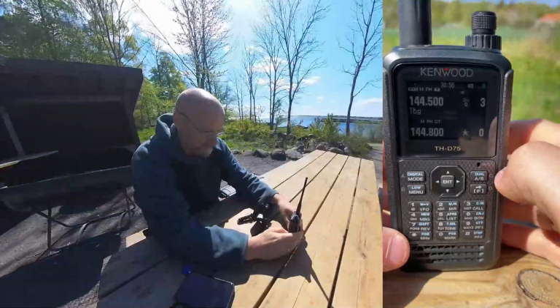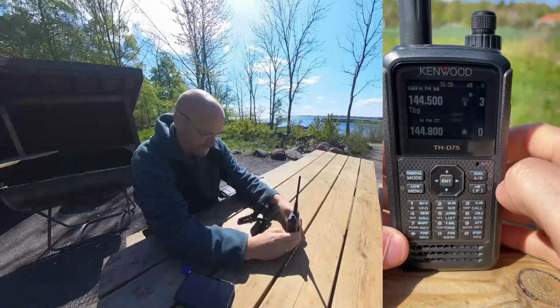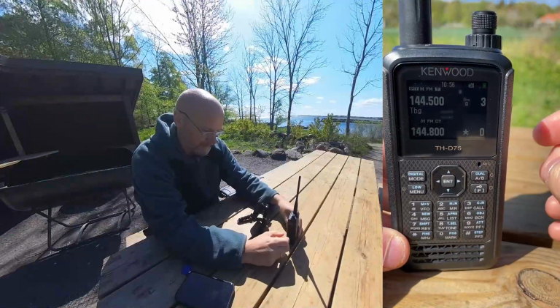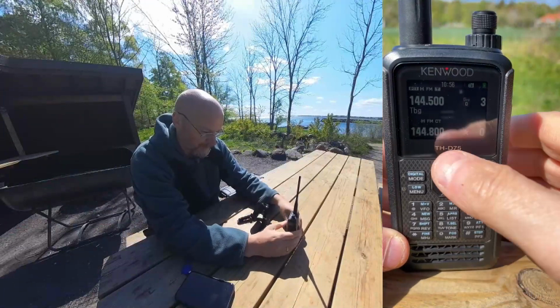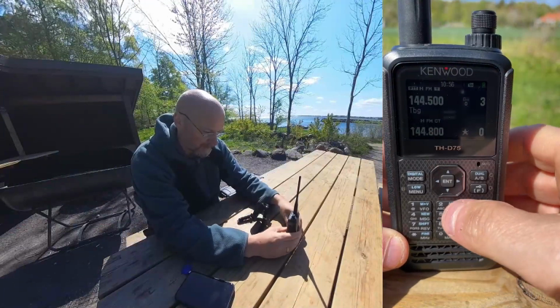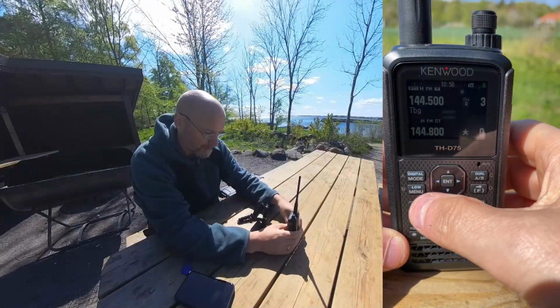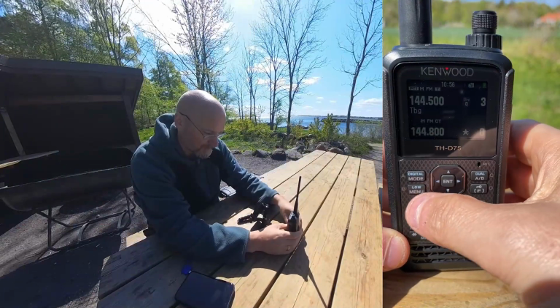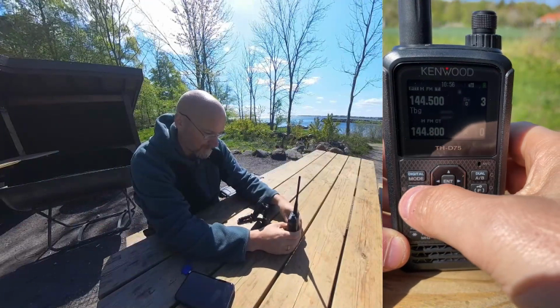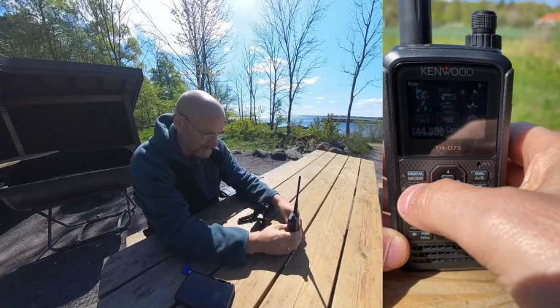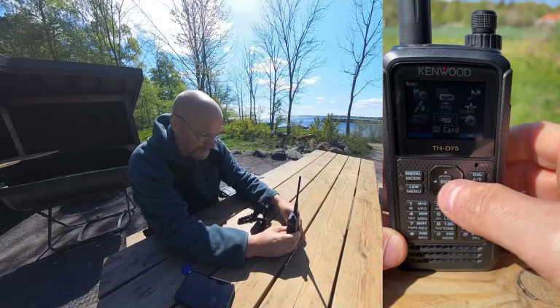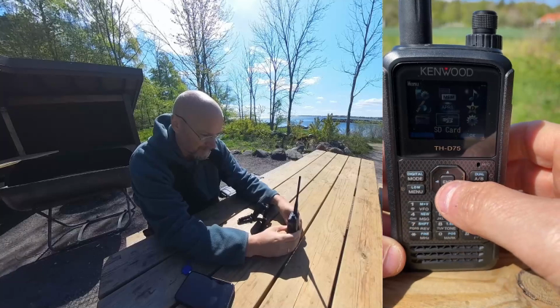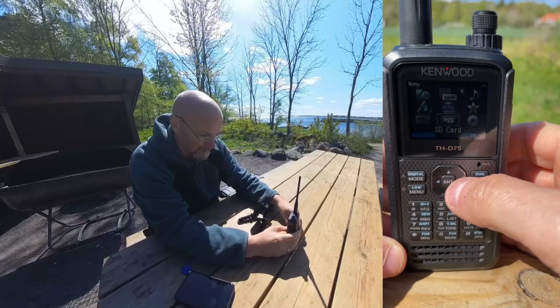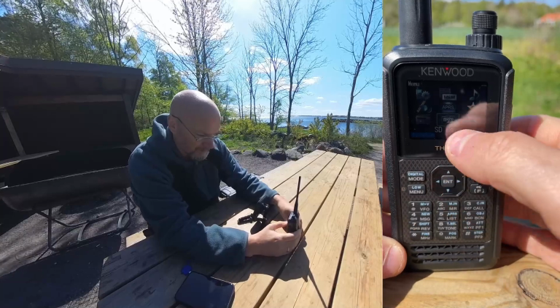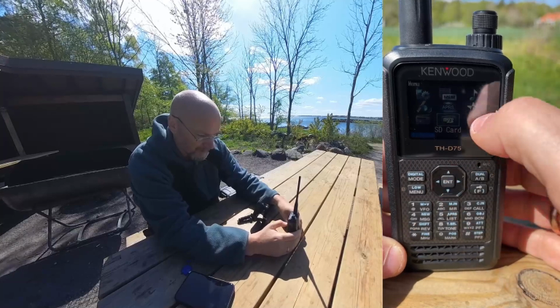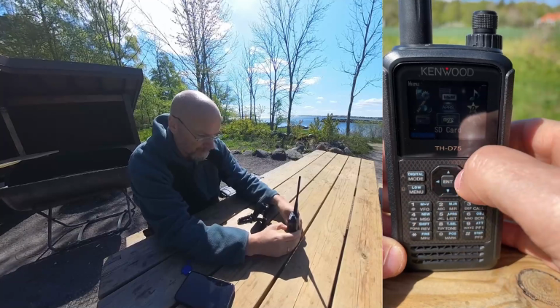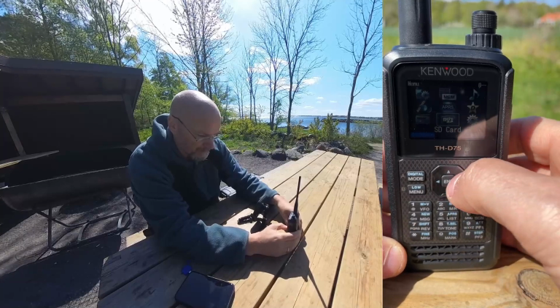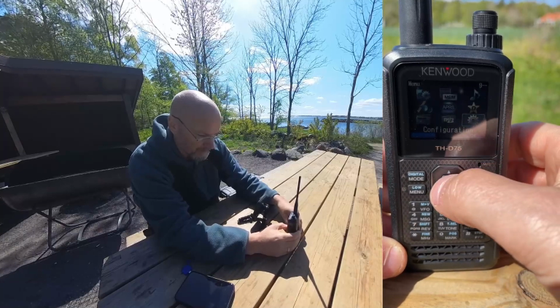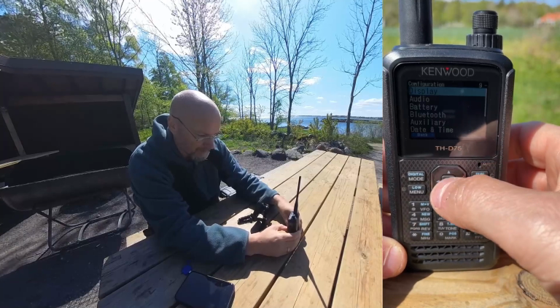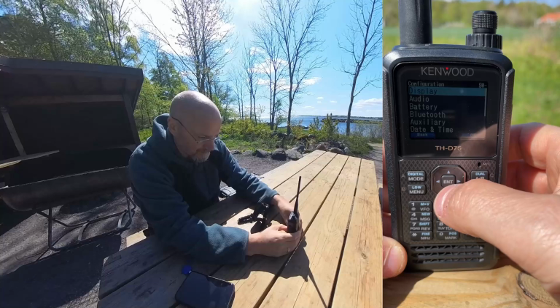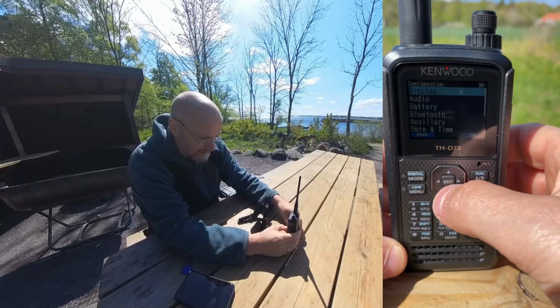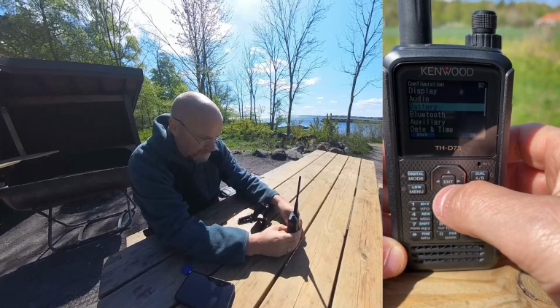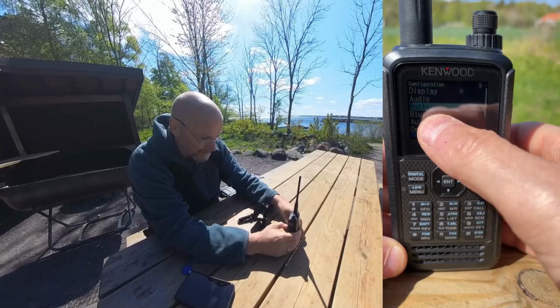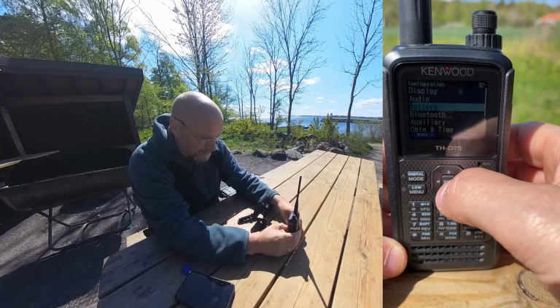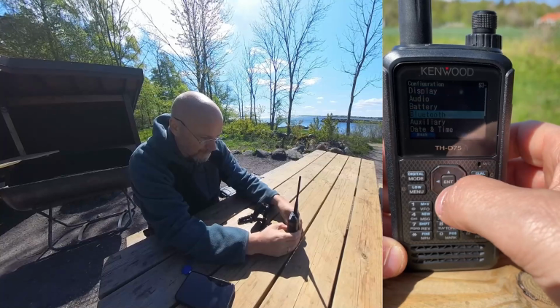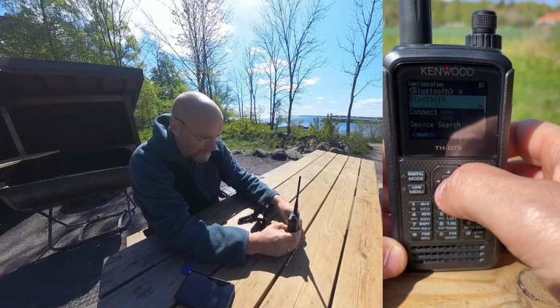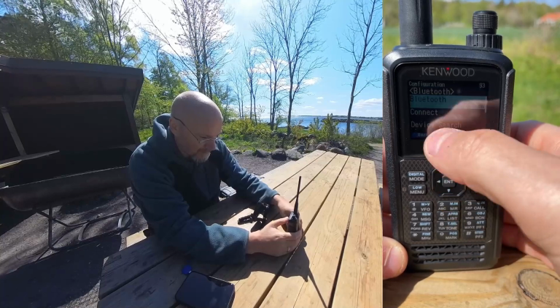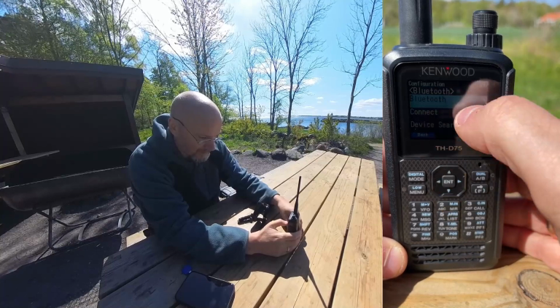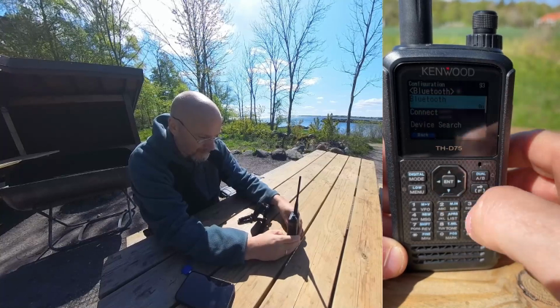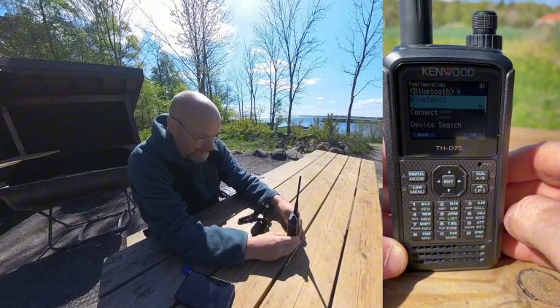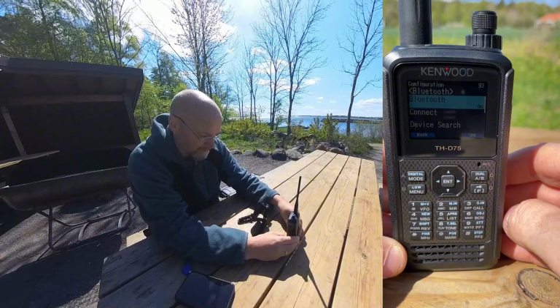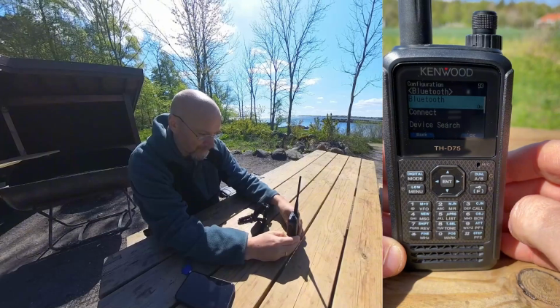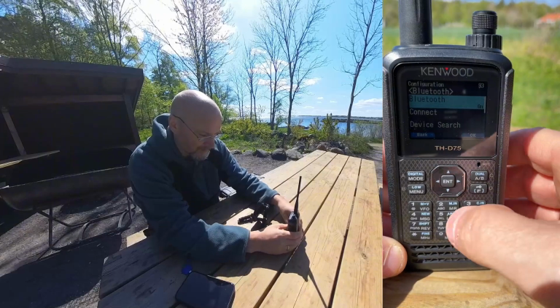To start off, you need to make sure that Bluetooth is enabled on the Kenwood. You do that by going into the gear icon for configuration and finding your way down to Bluetooth, and make sure that Bluetooth is turned on like it is here.